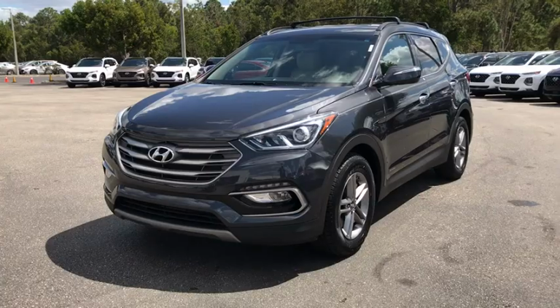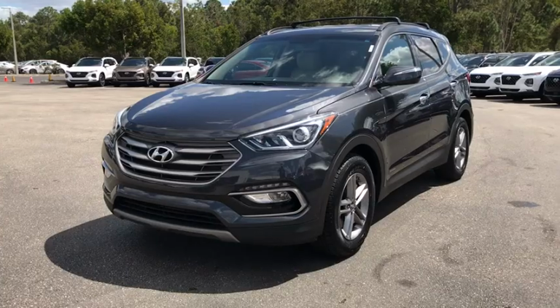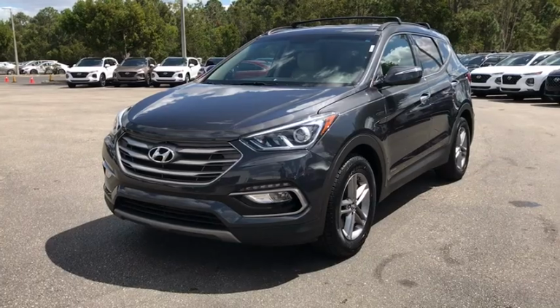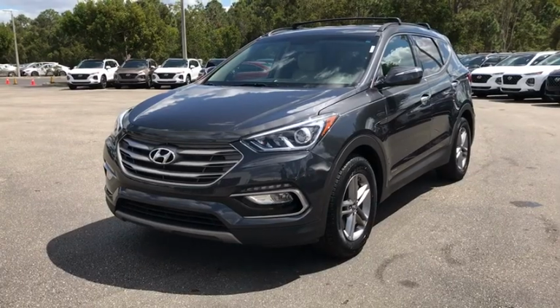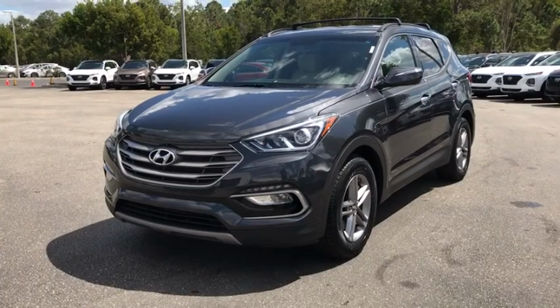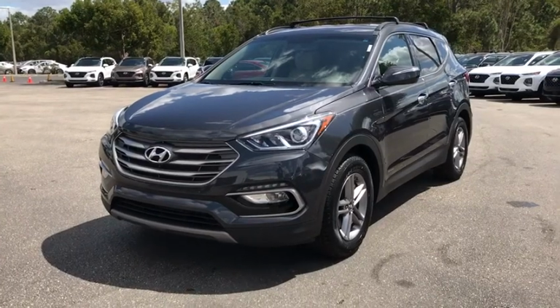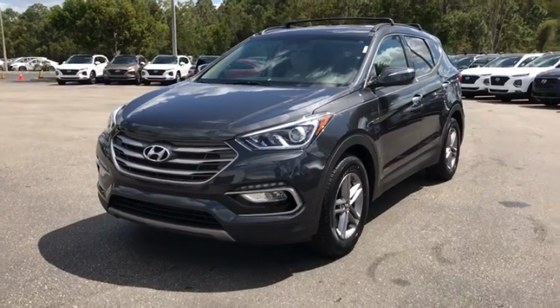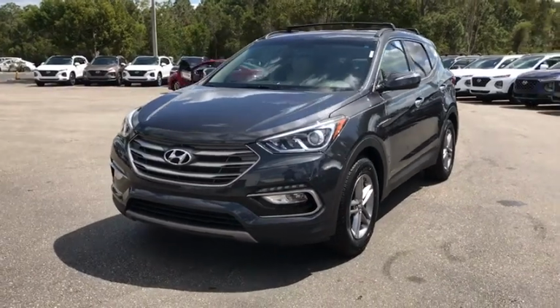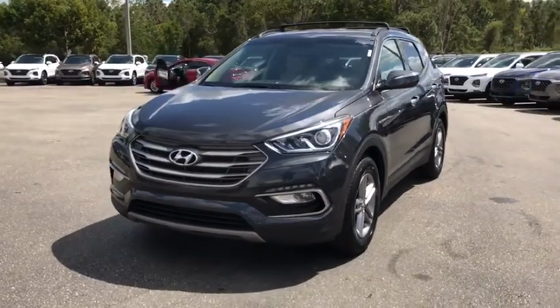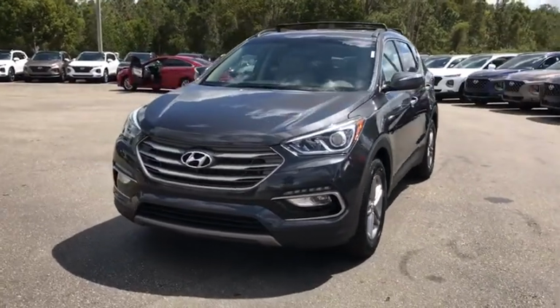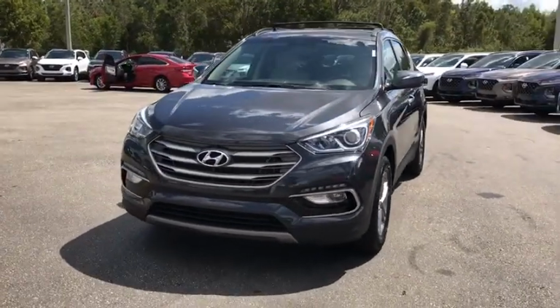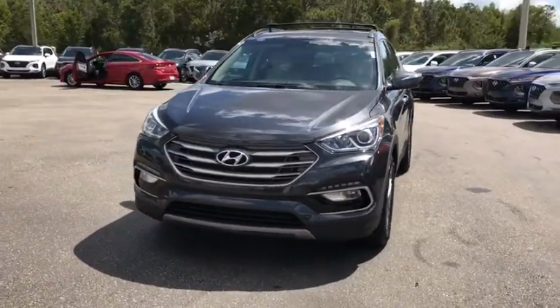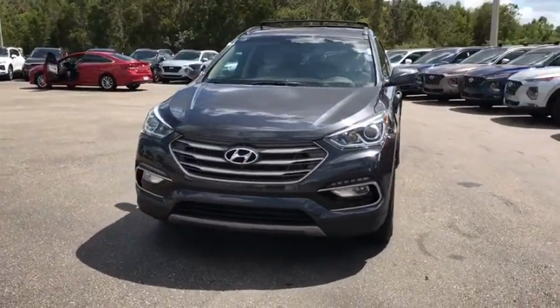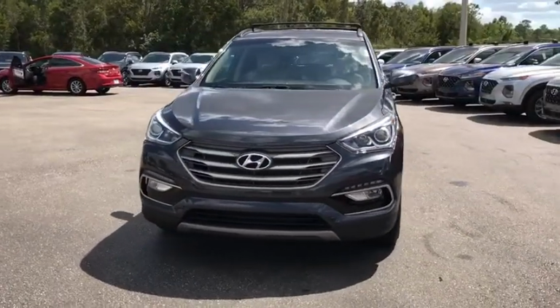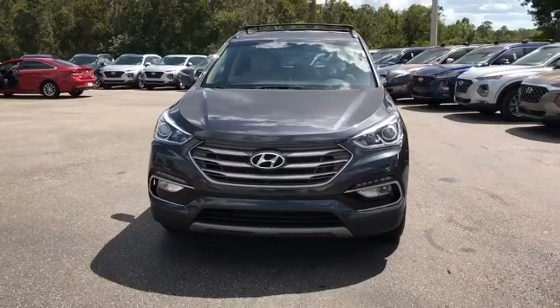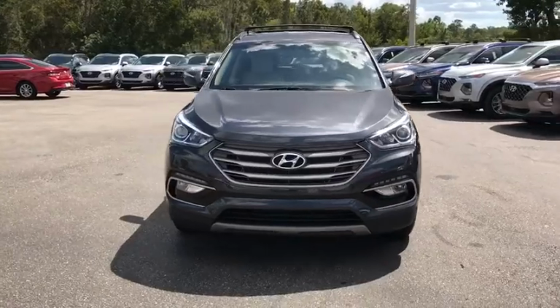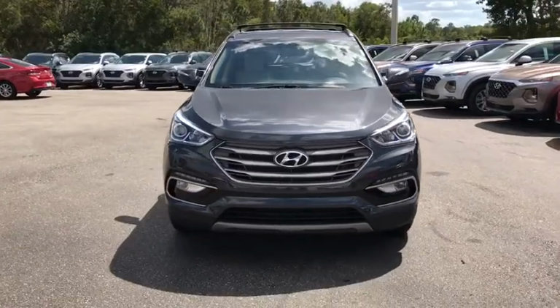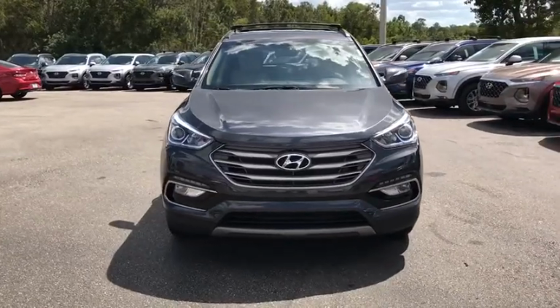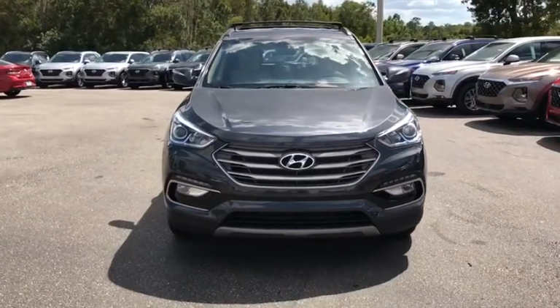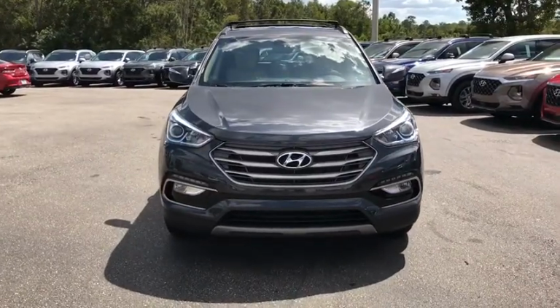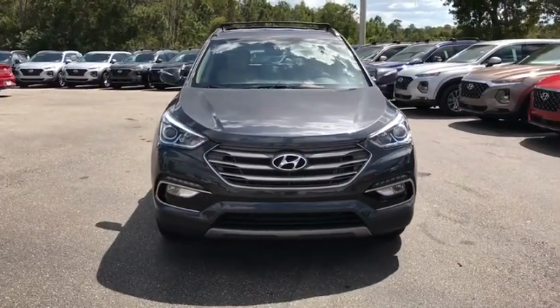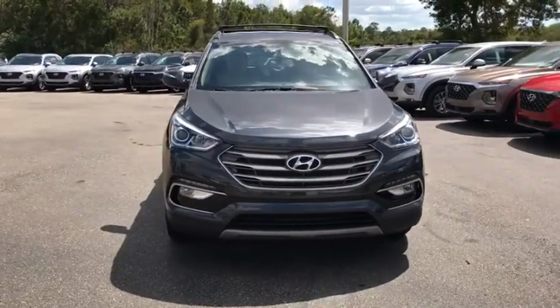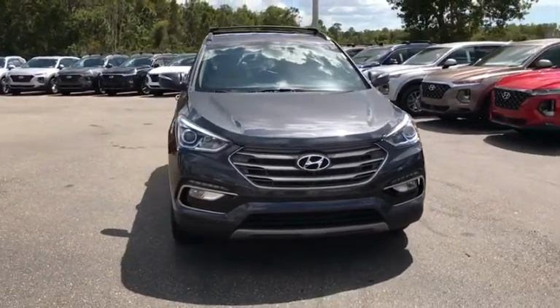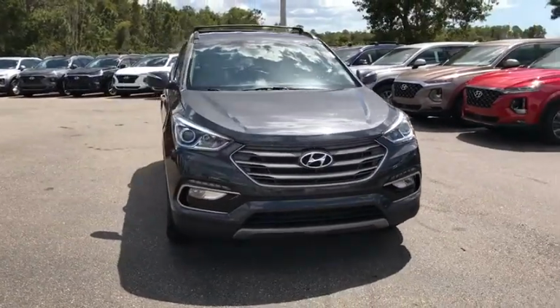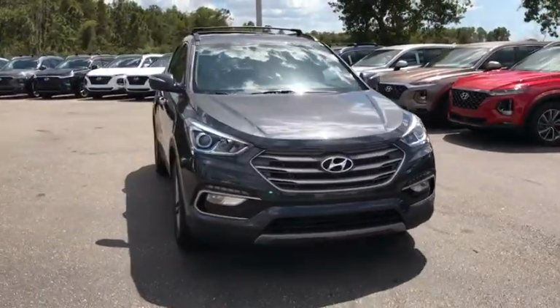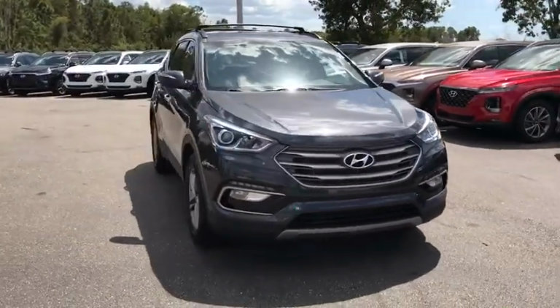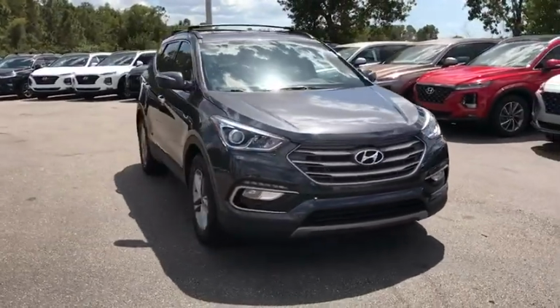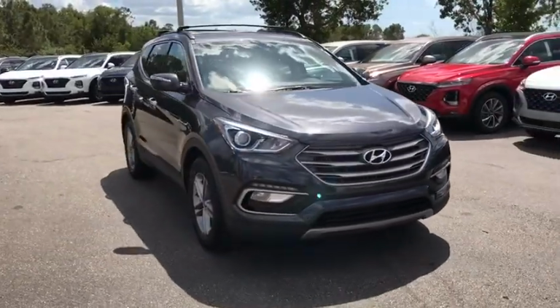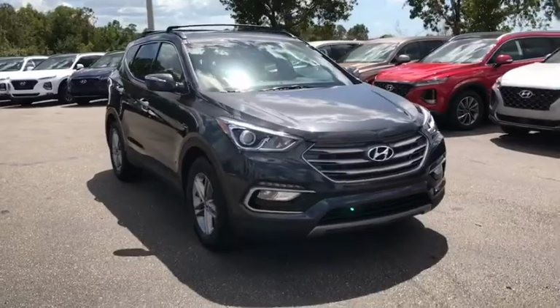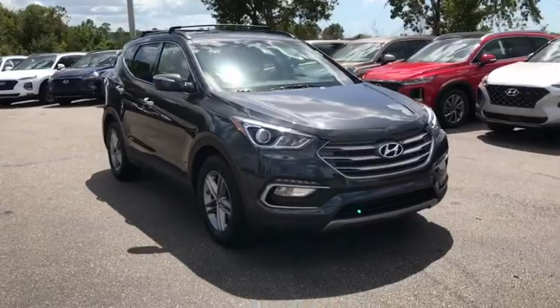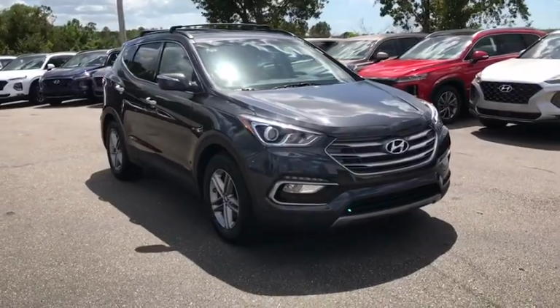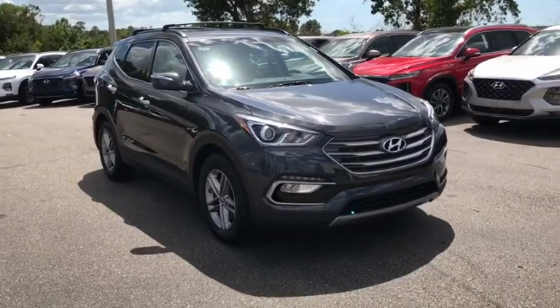Take a ride in the 2017 Hyundai Santa Fe. Style, quality, performance, value. Need we say more? This vehicle has less than 35,000 miles.